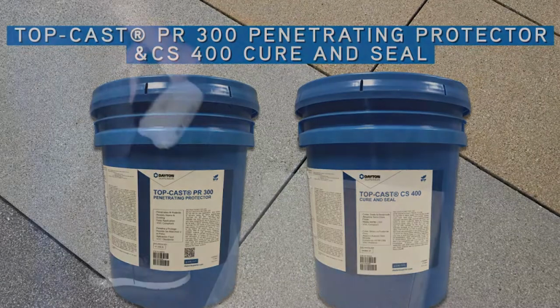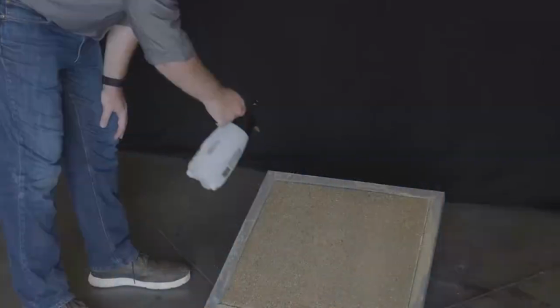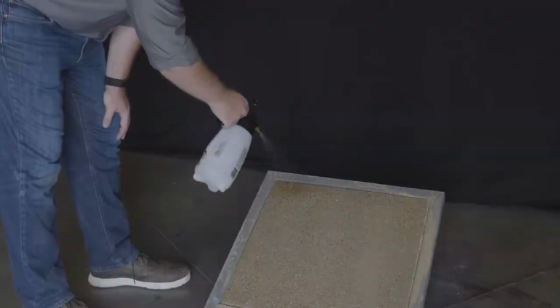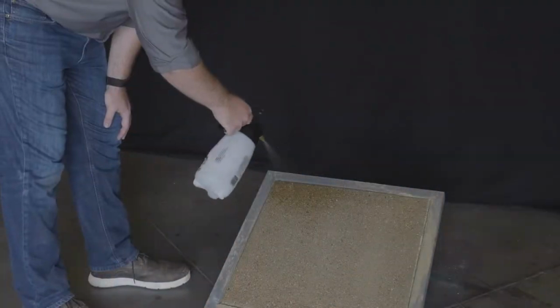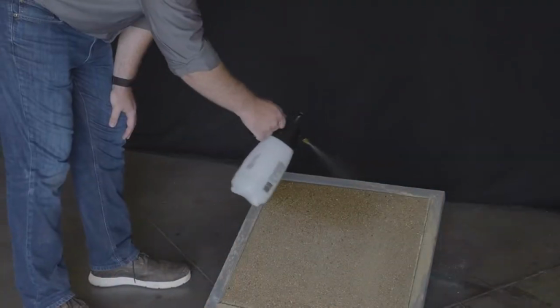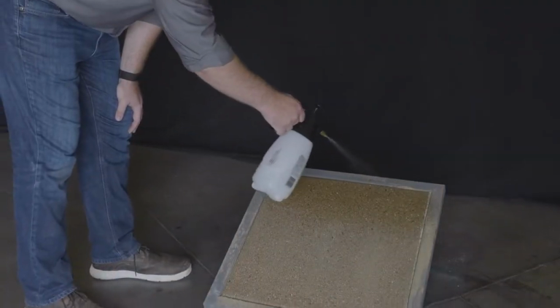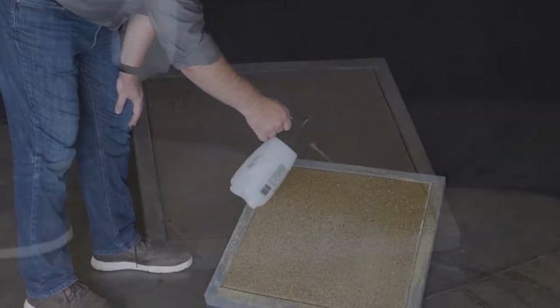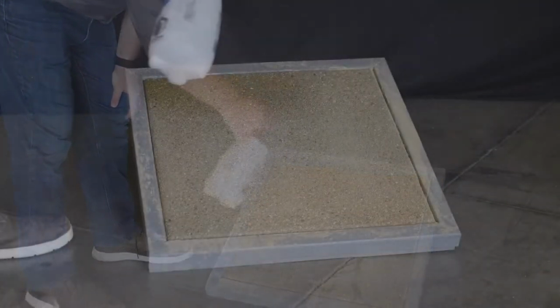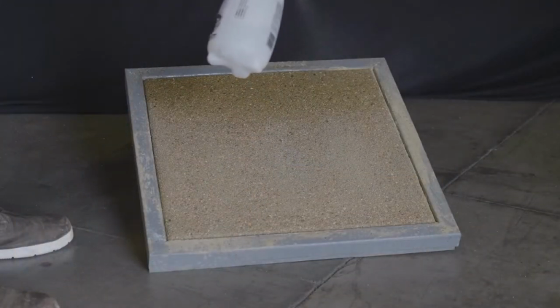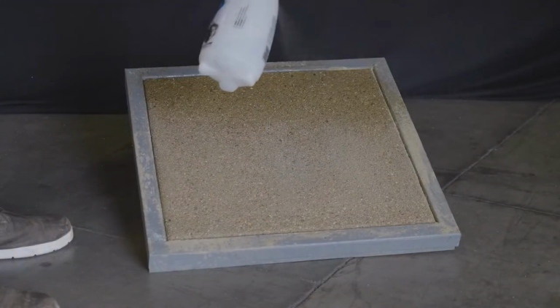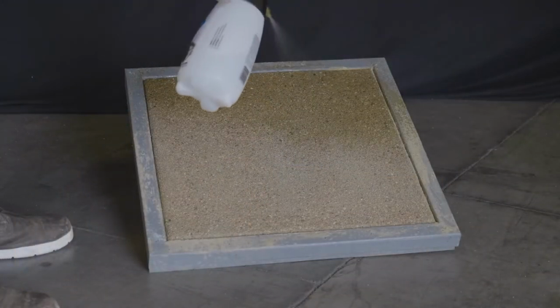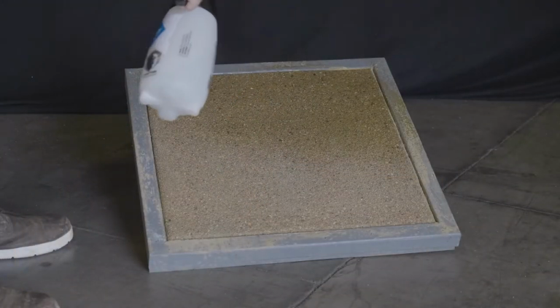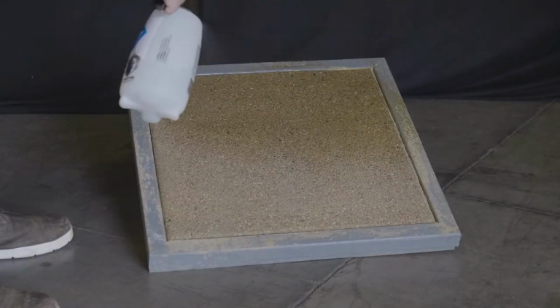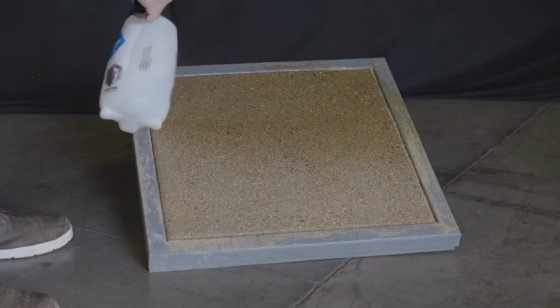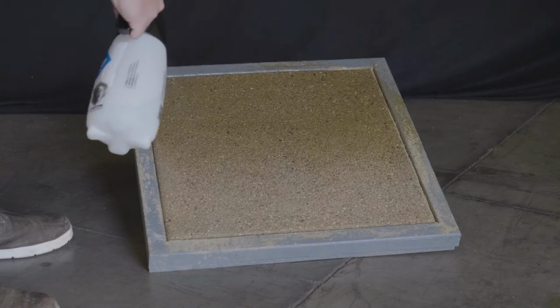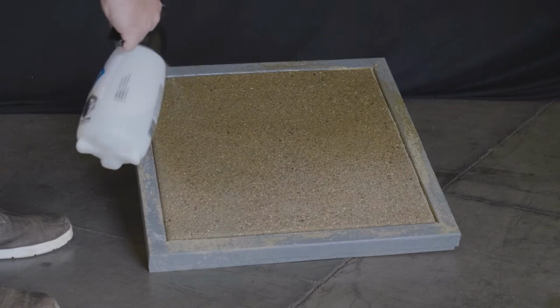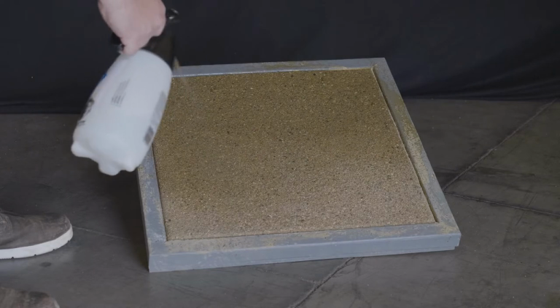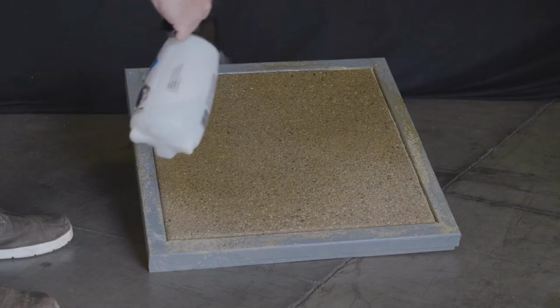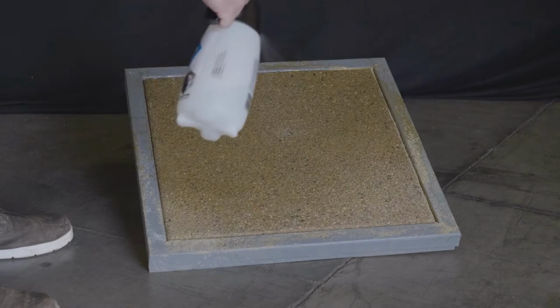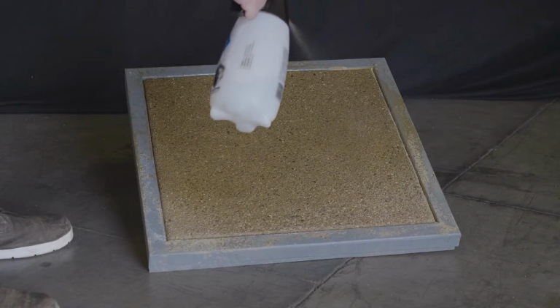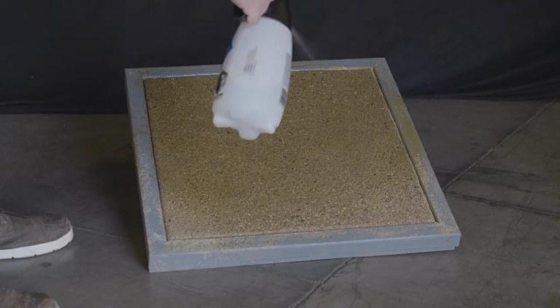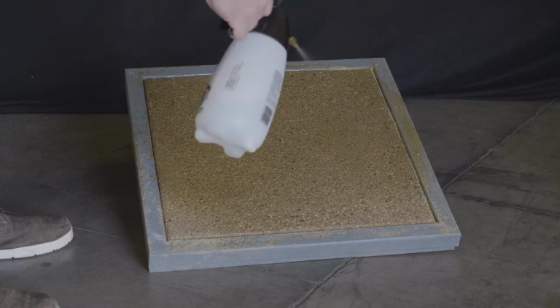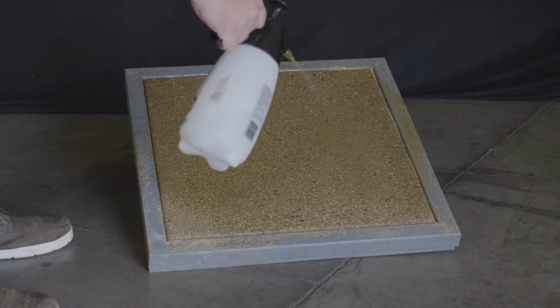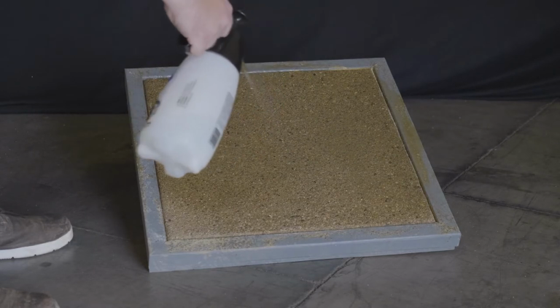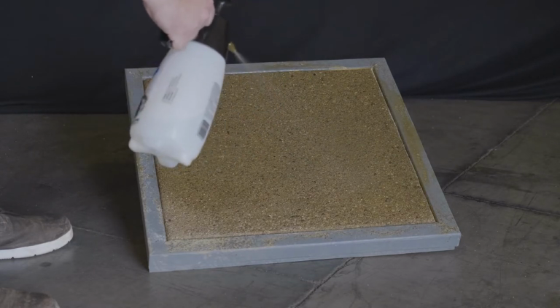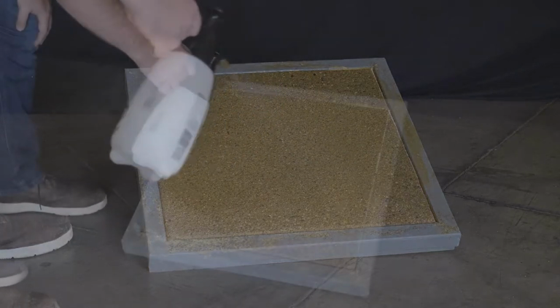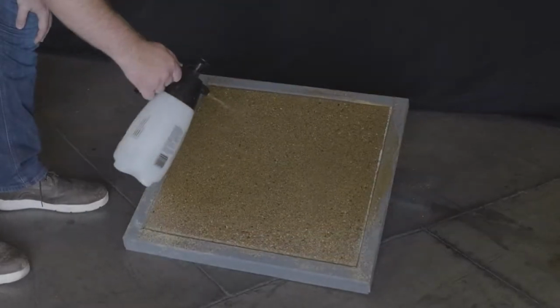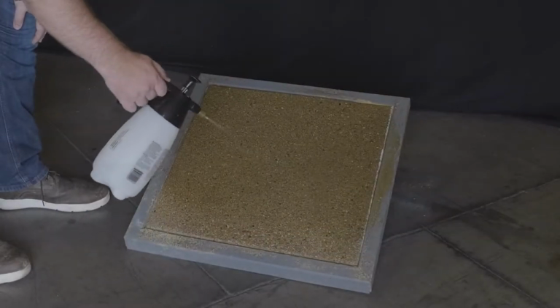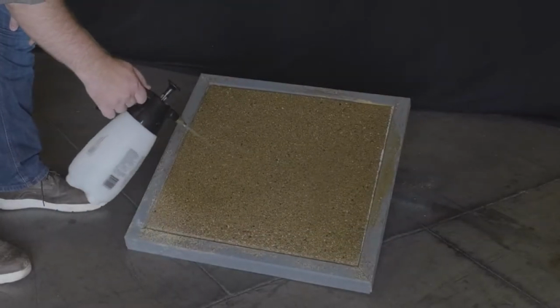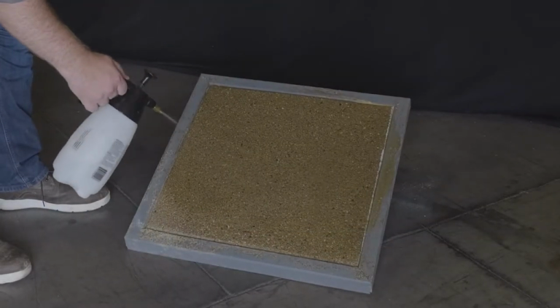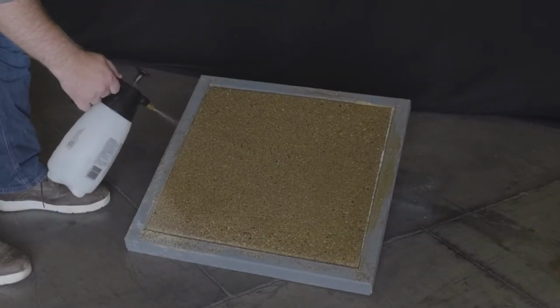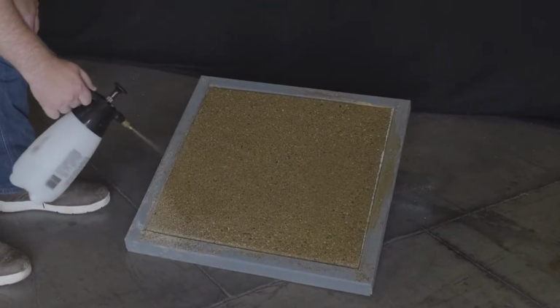The TopCast PR300 Penetrating Protector is an easy-to-use, water-based solution. When sprayed on new, exposed aggregate concrete, the concrete becomes more water, stain, and abrasion resistant.